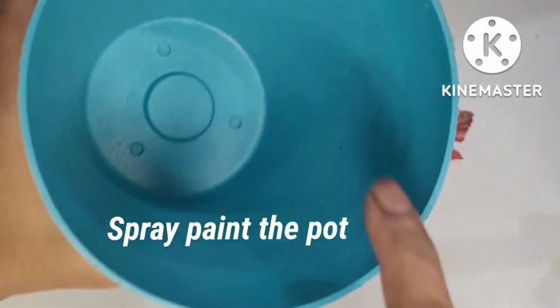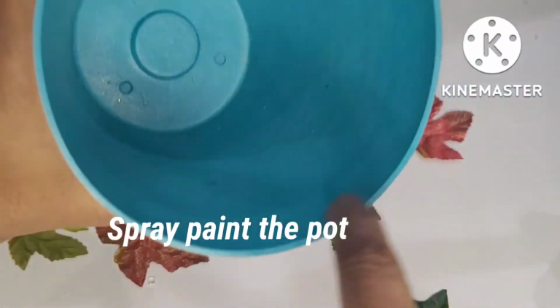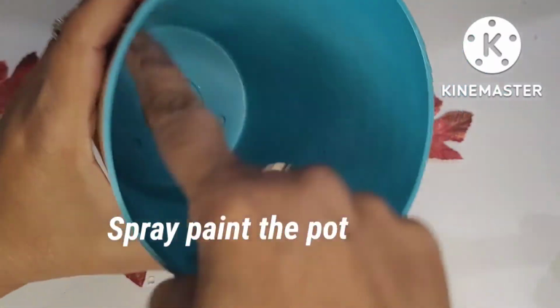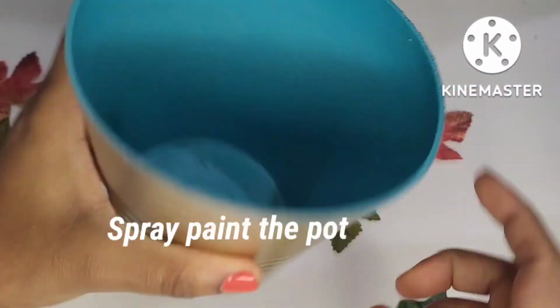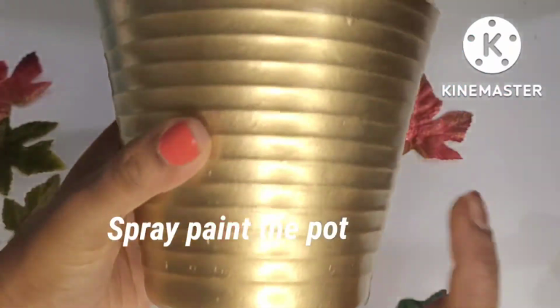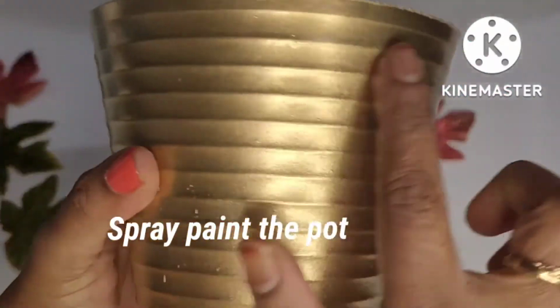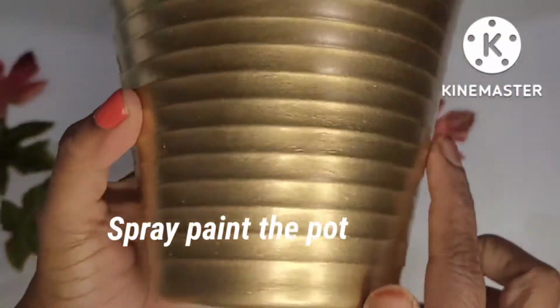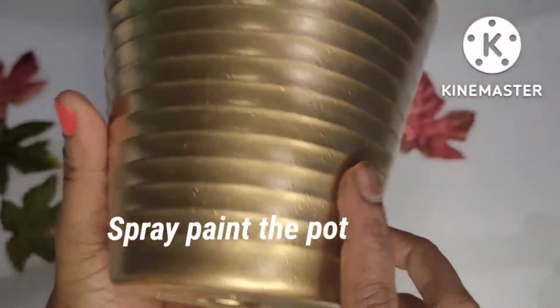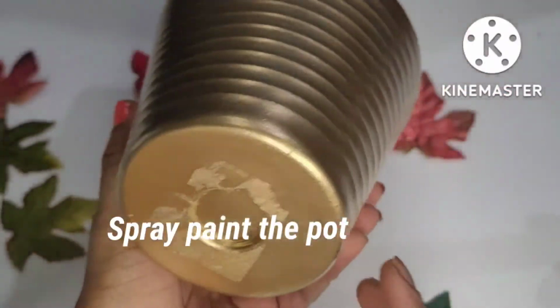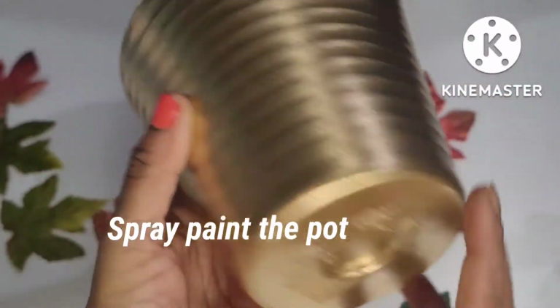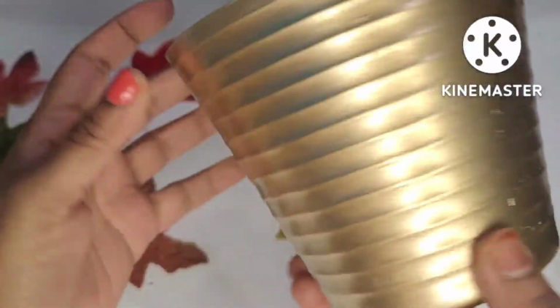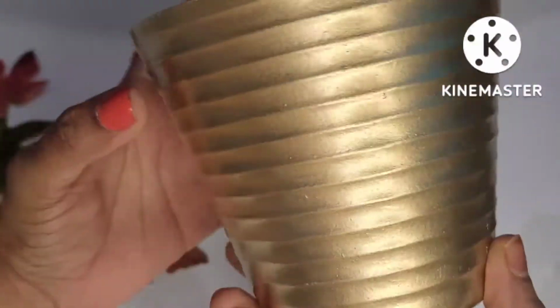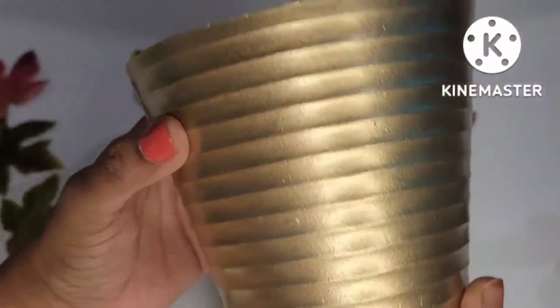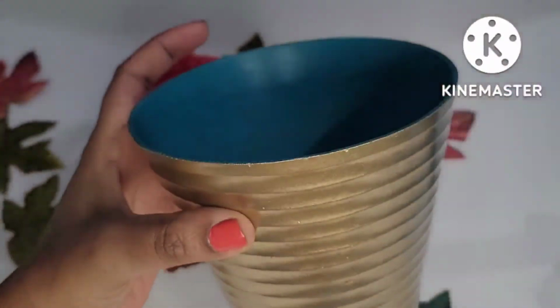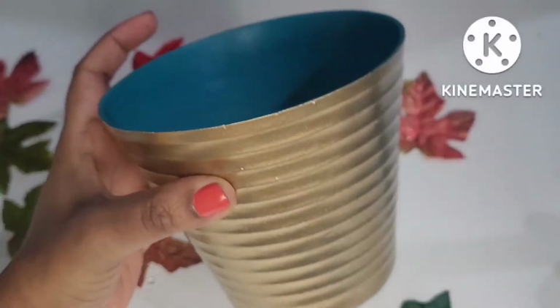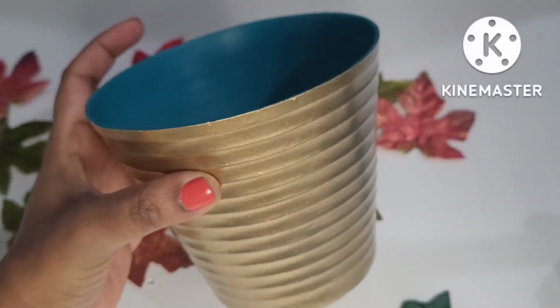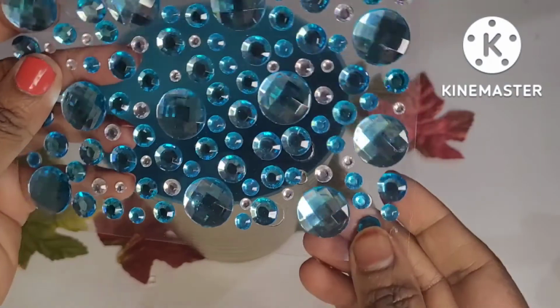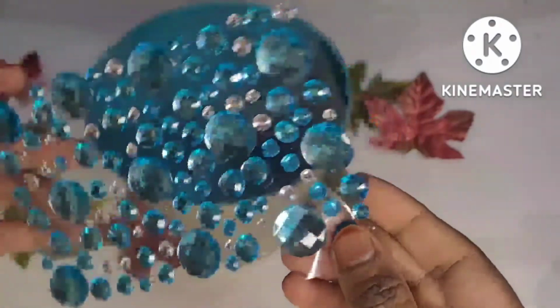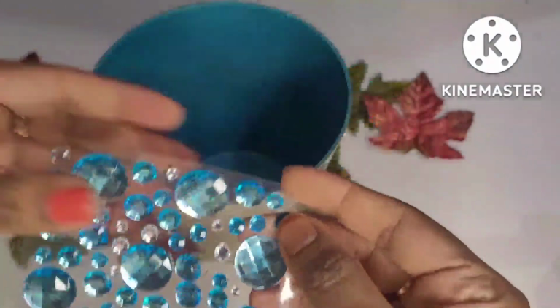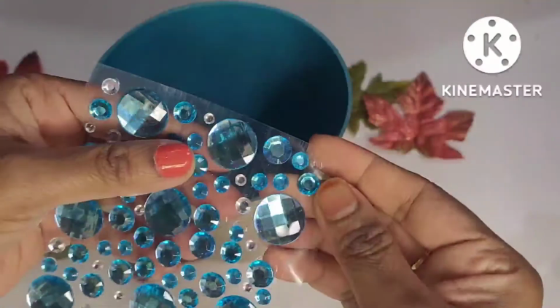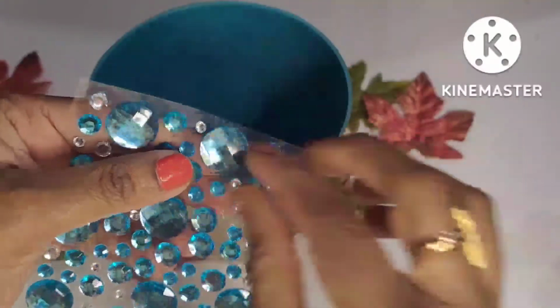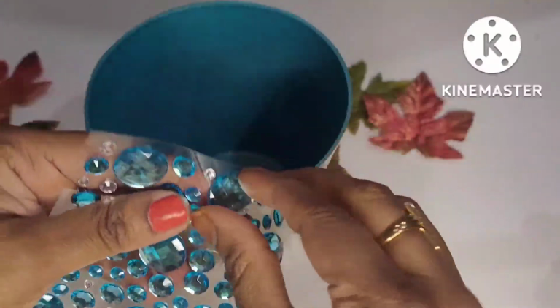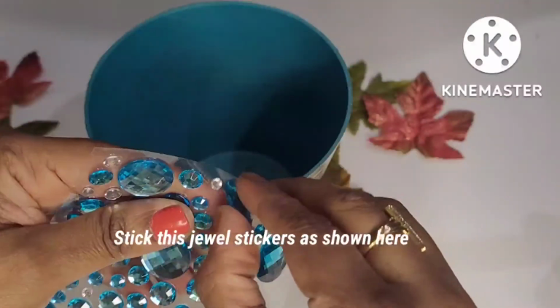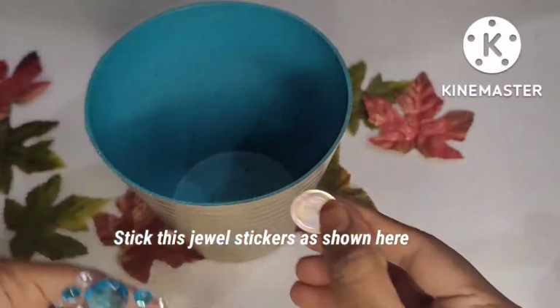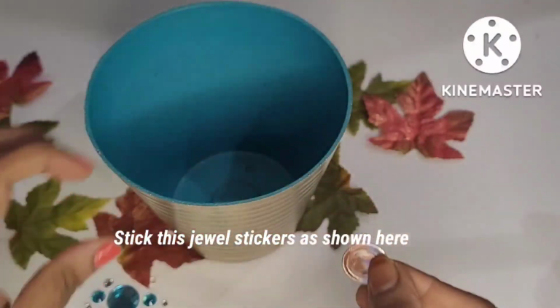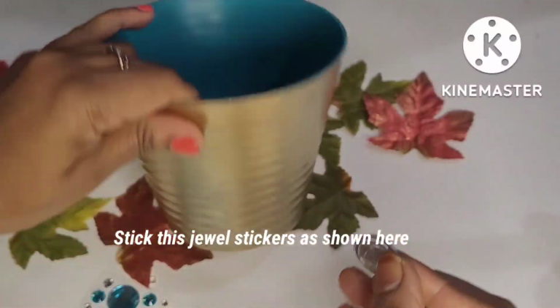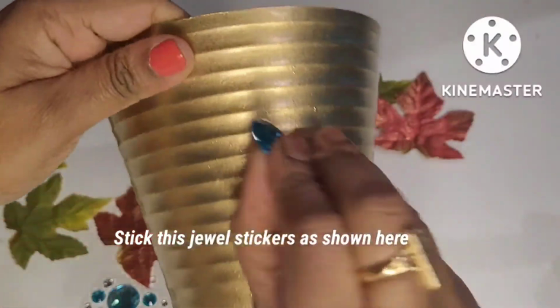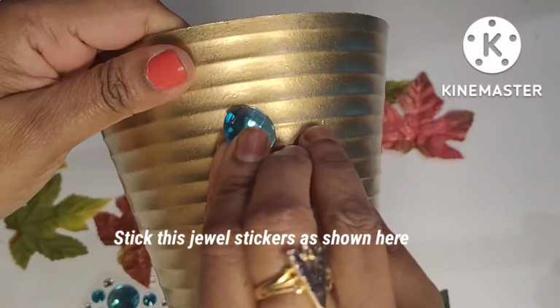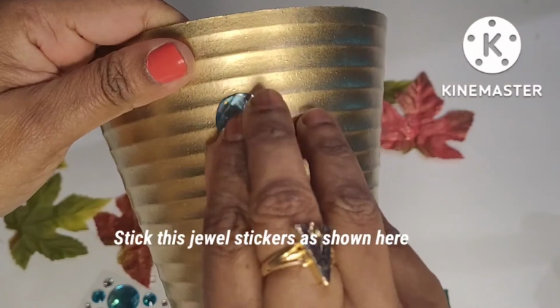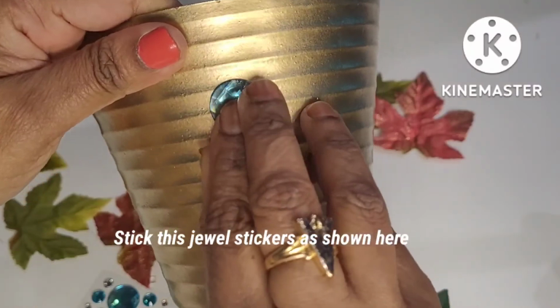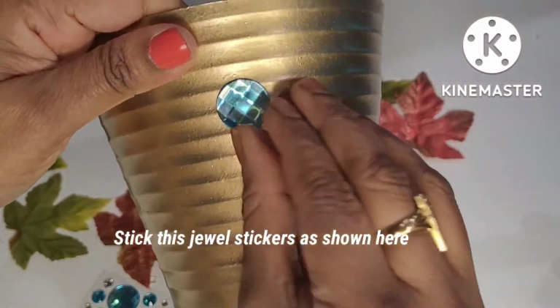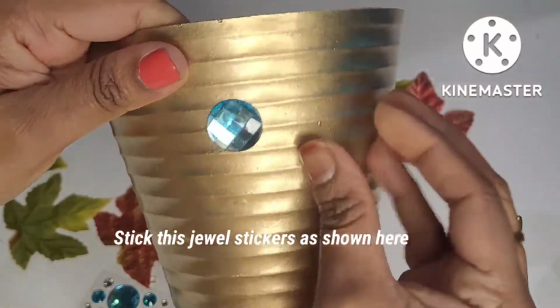Now I am going to put a plastic part in the pot and spray paint it. If you don't want to decorate the pot, you can just do paint.